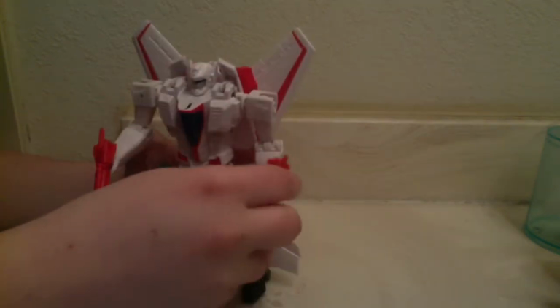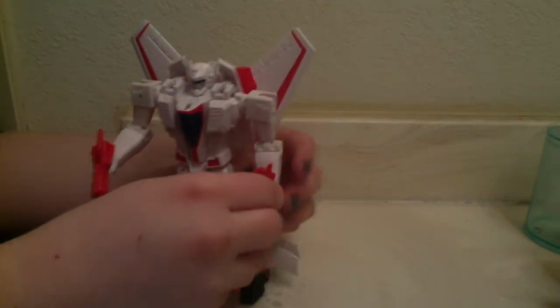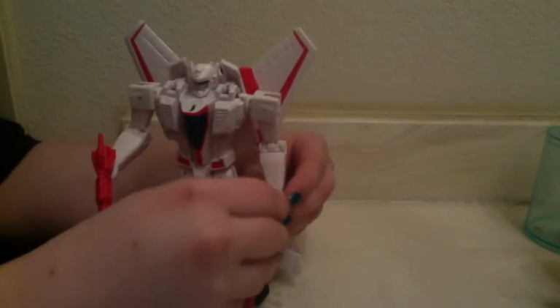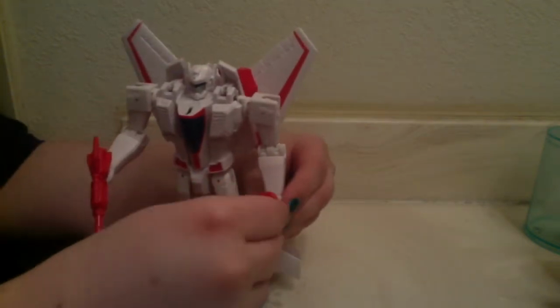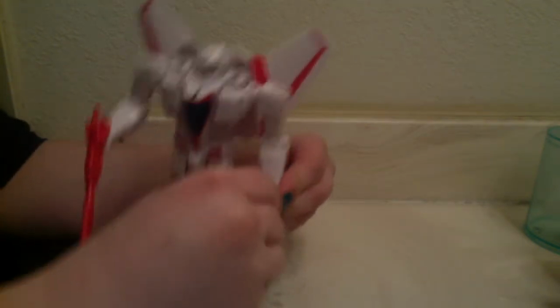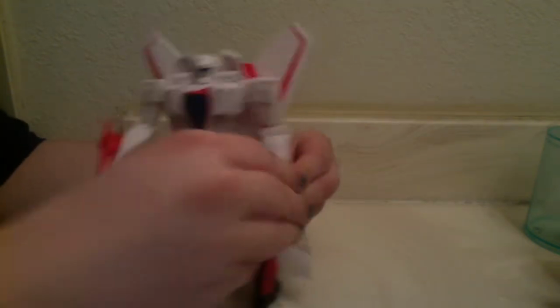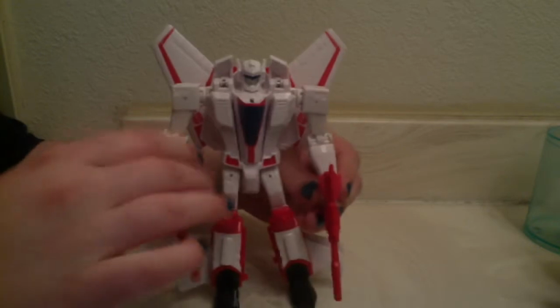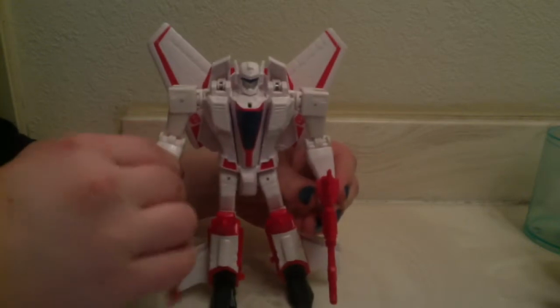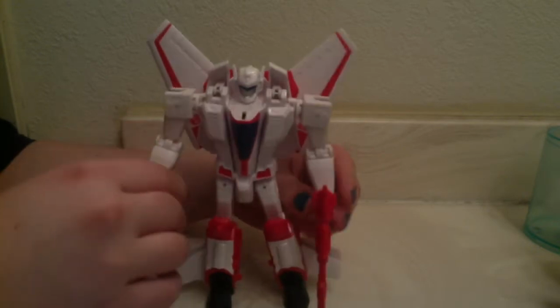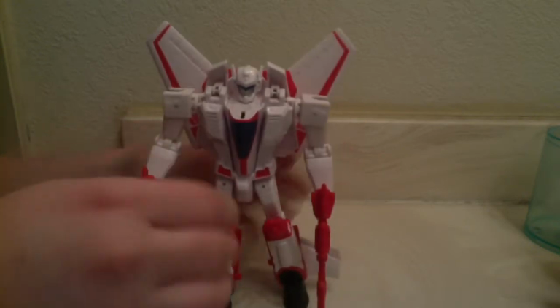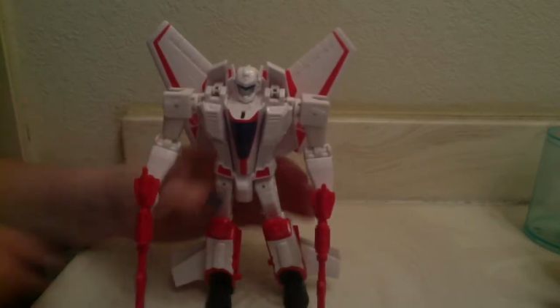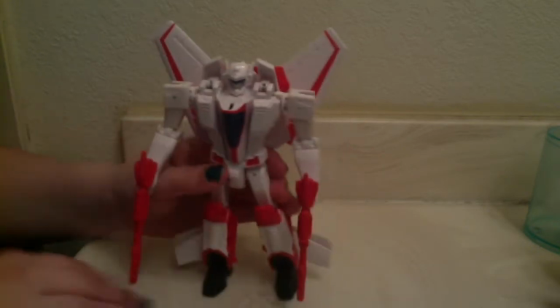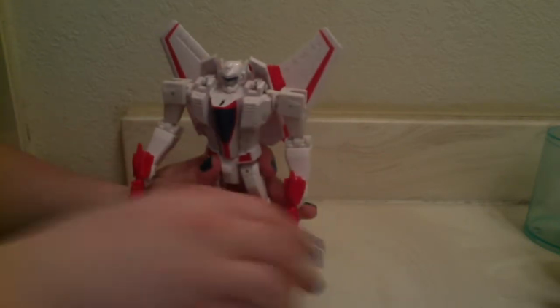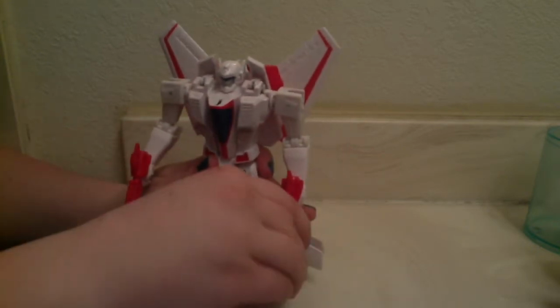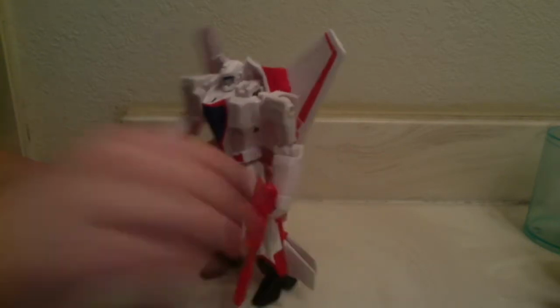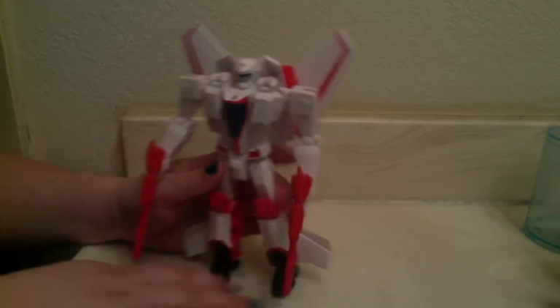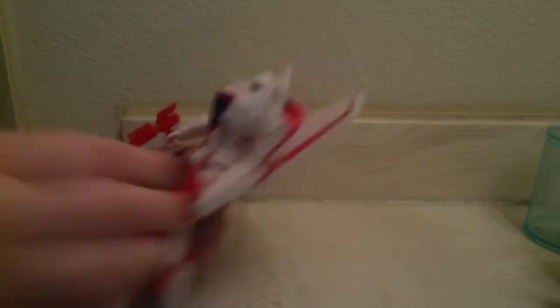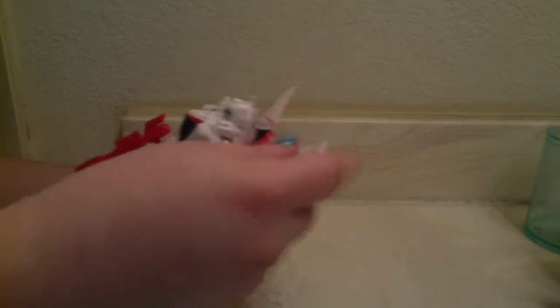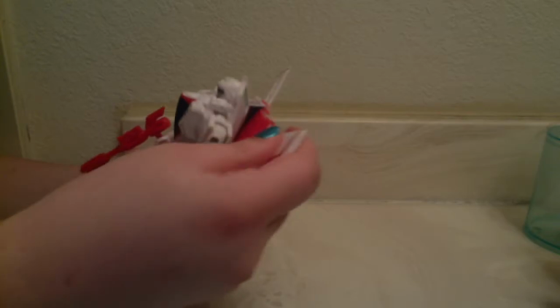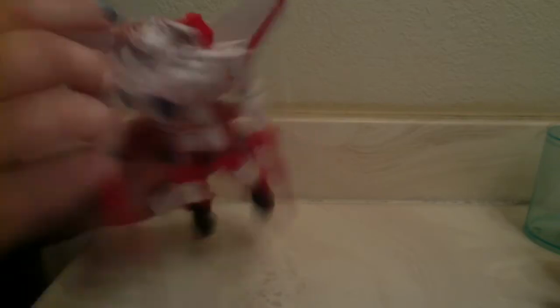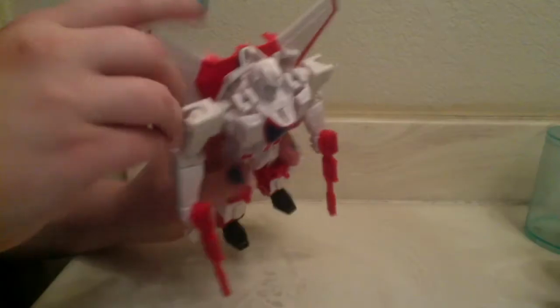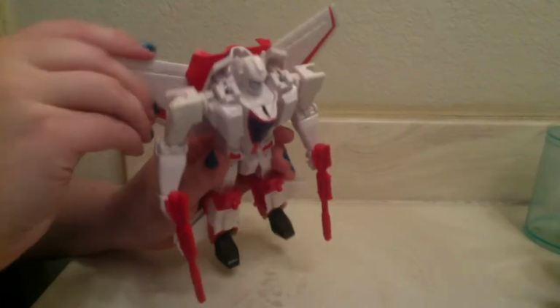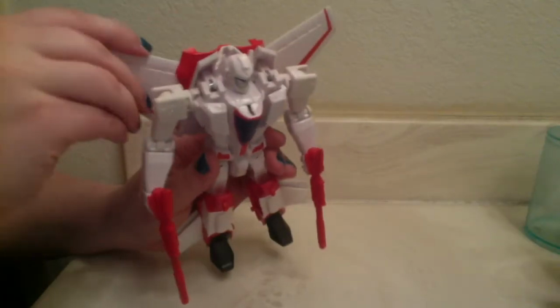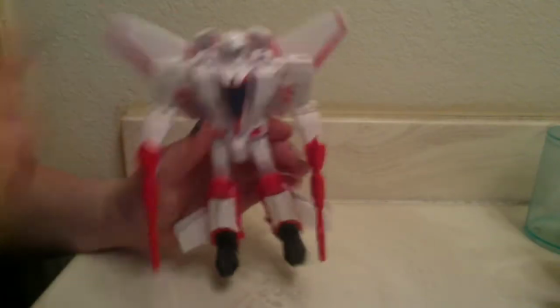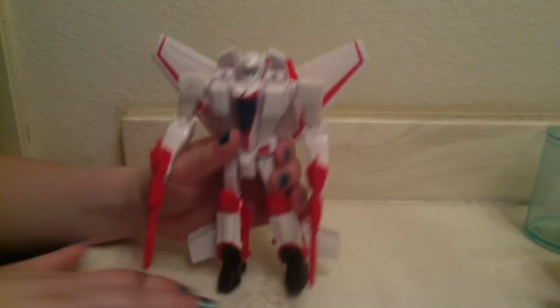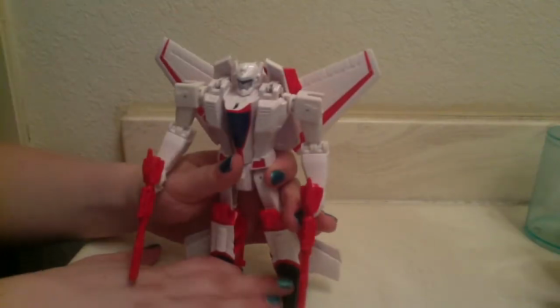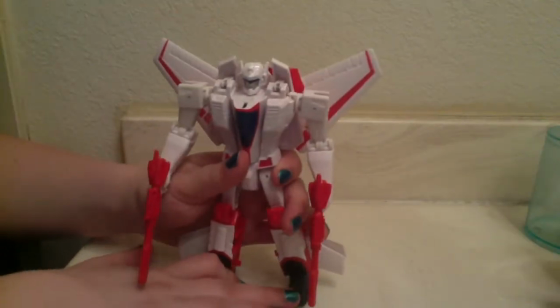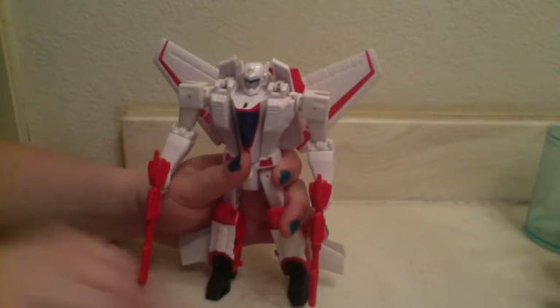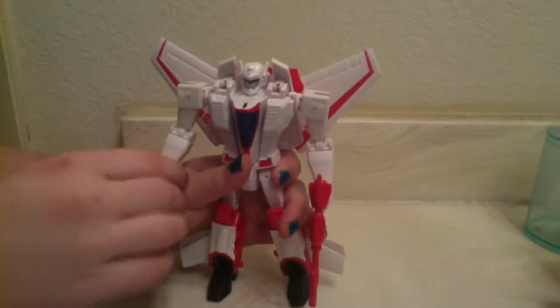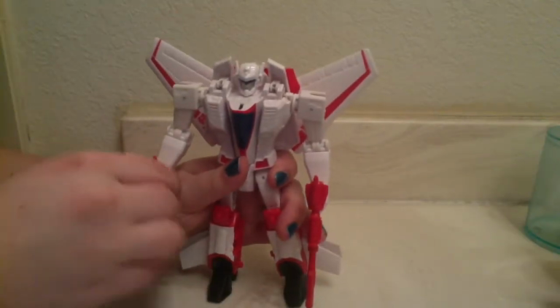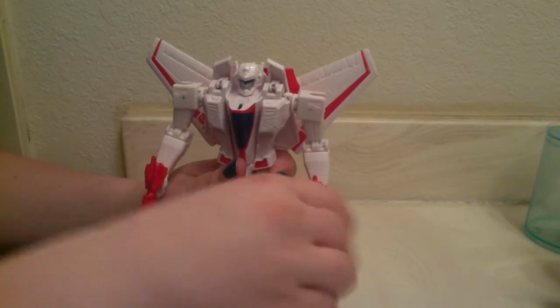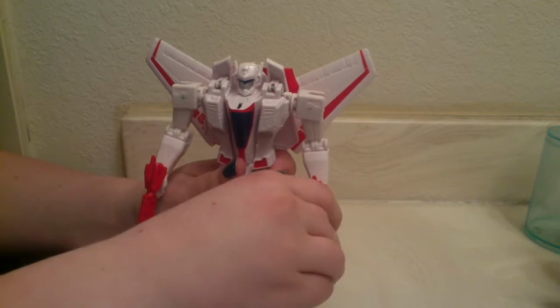Considering he's the price of a Deluxe but we're getting a Voyager-sized figure, I think he's definitely worth checking out if you're a fan of the character of Jetfire.